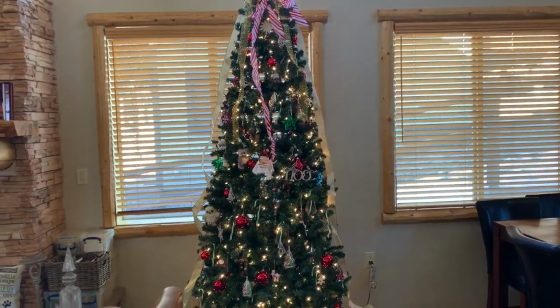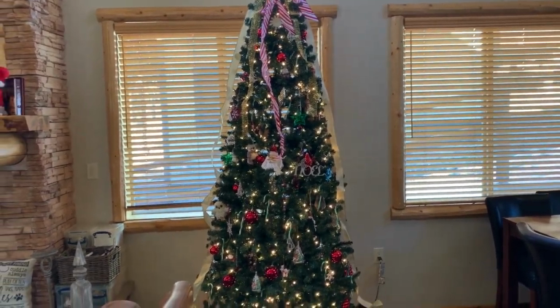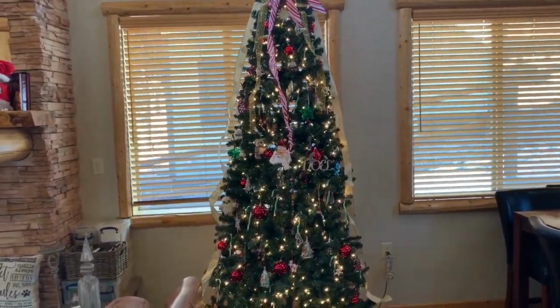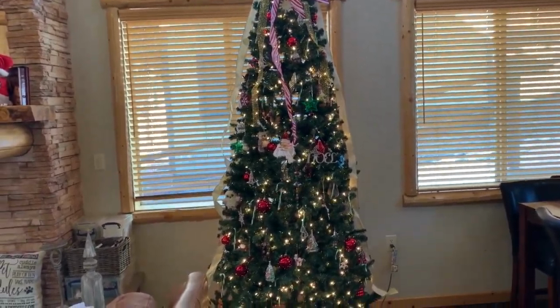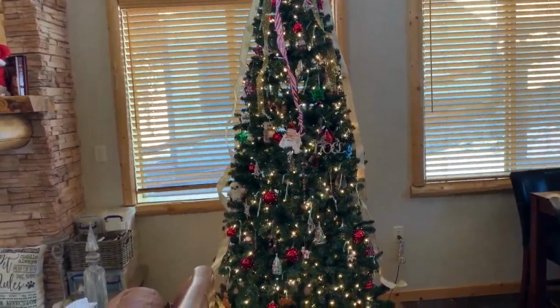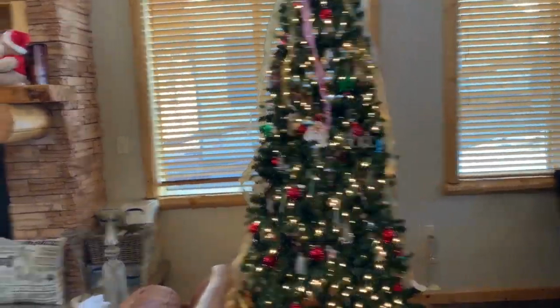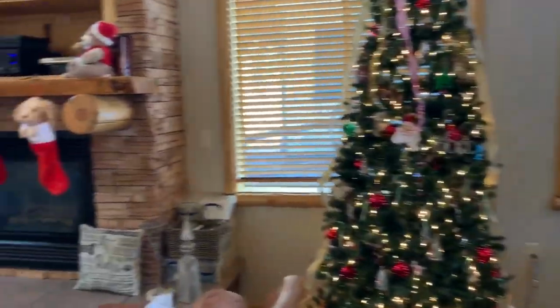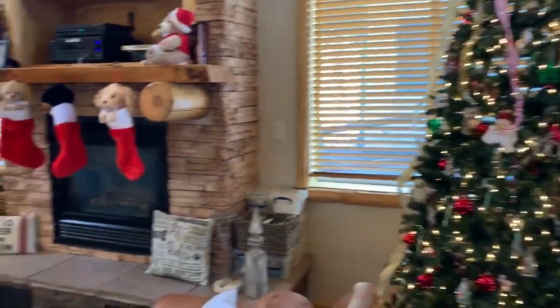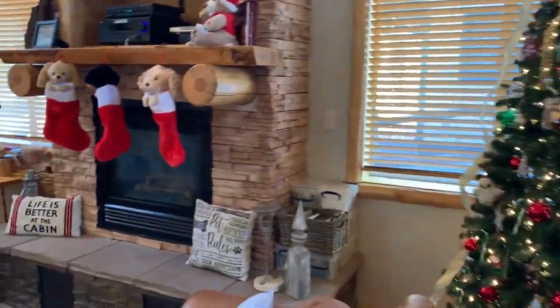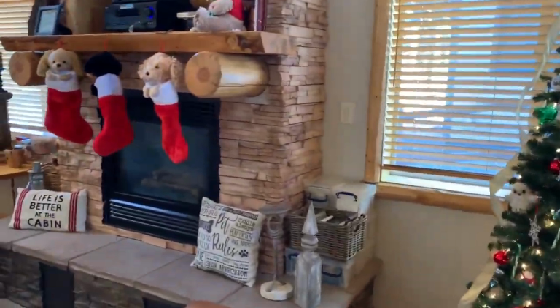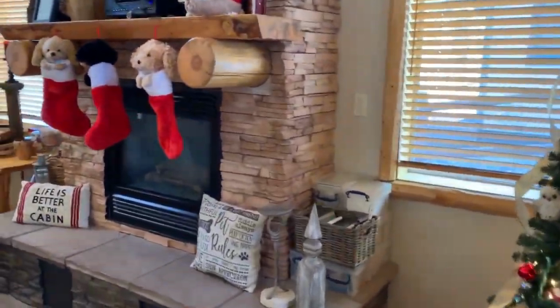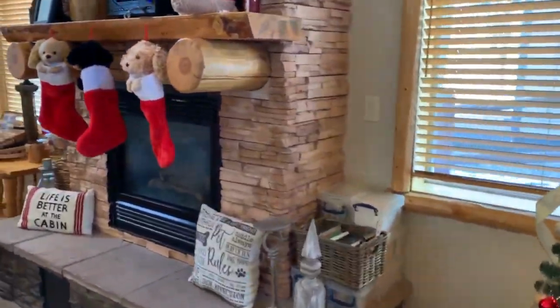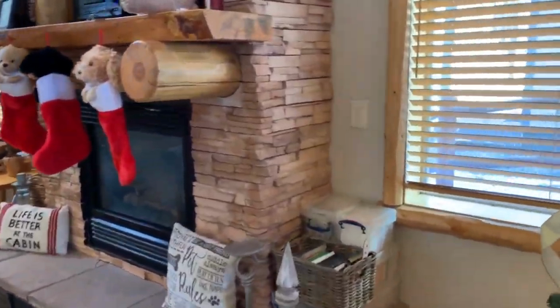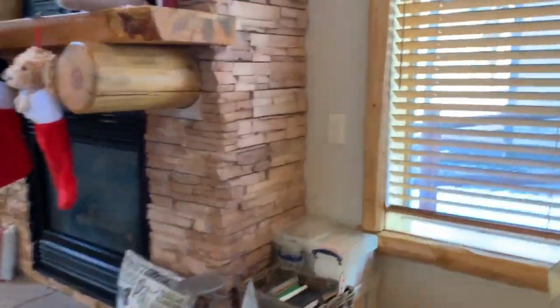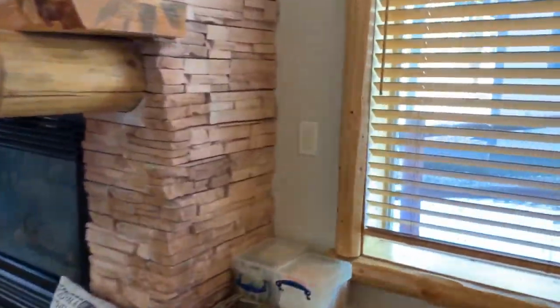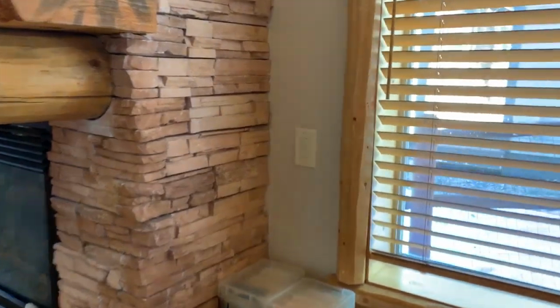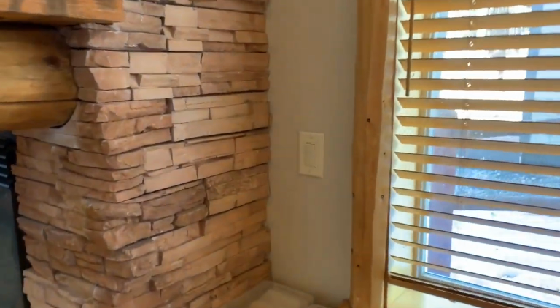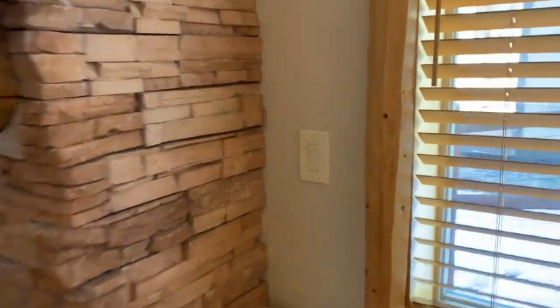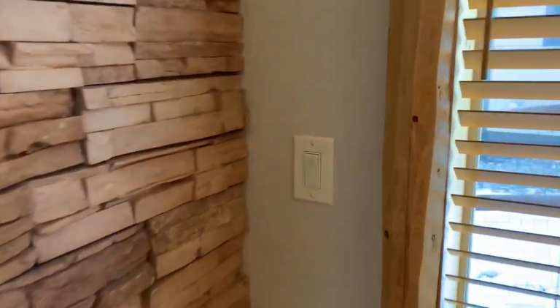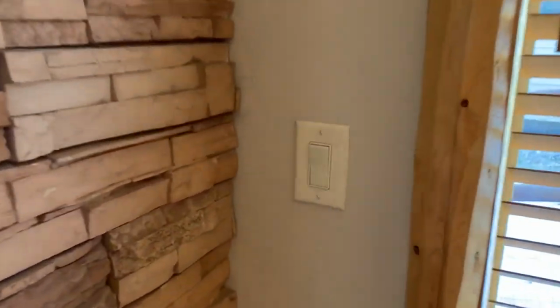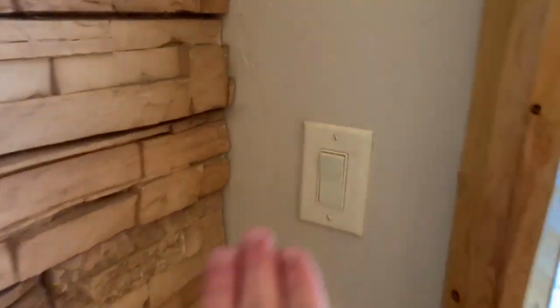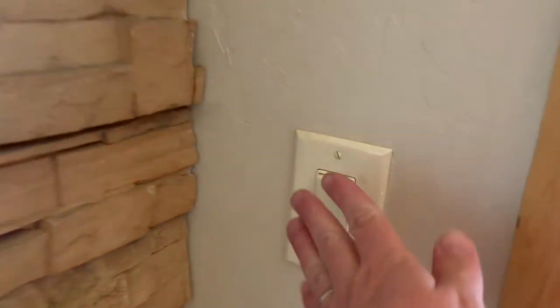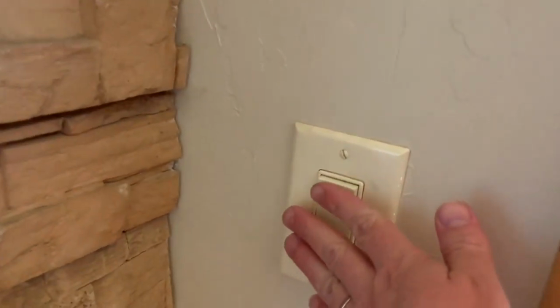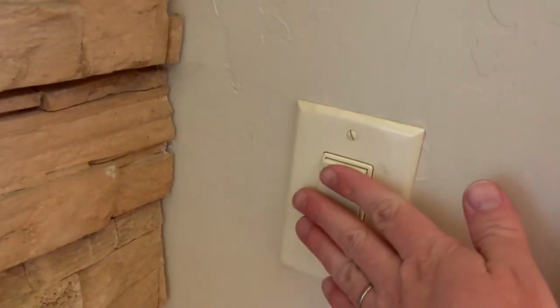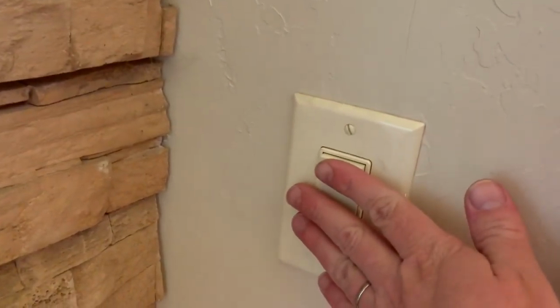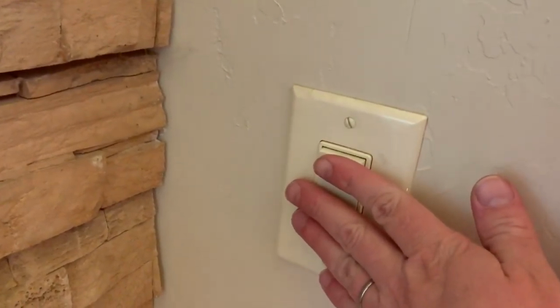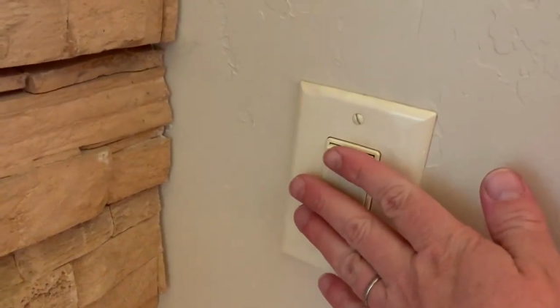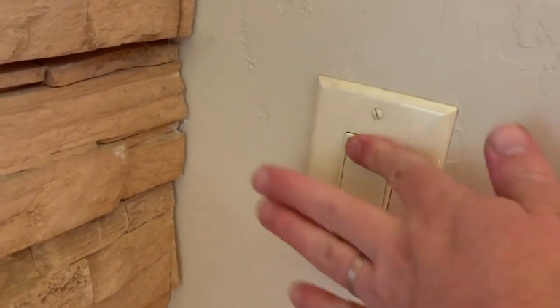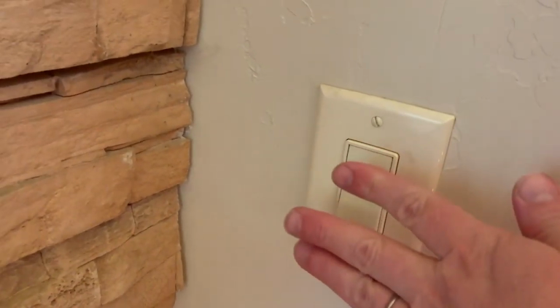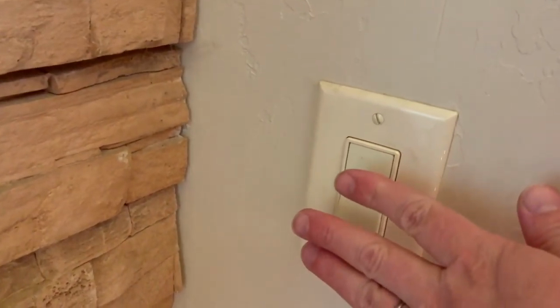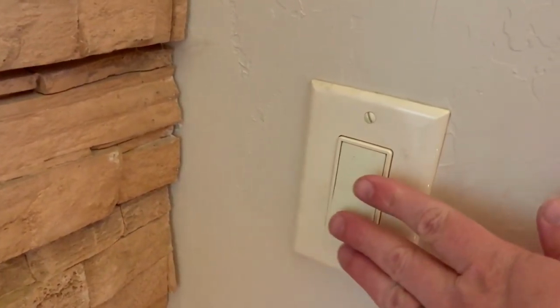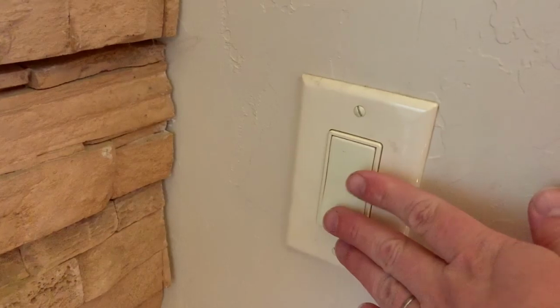So if you're wondering how to turn on the fireplaces, first you go over here to the right hand side, you just flip it on, and then flip it off.